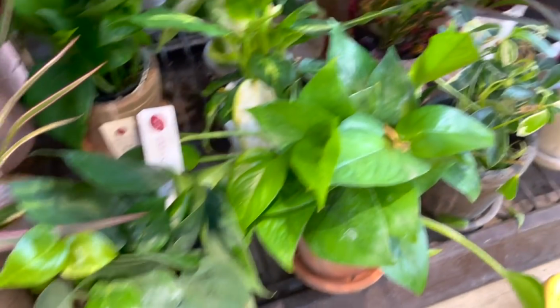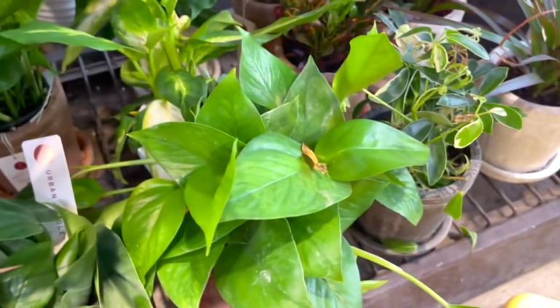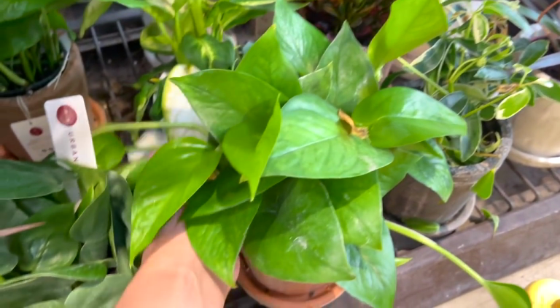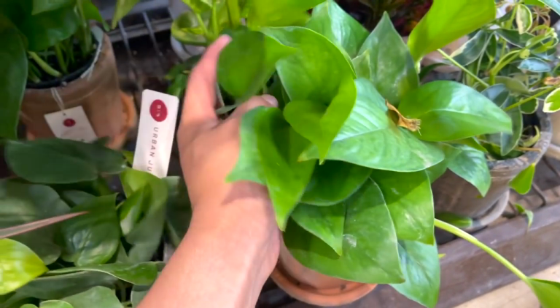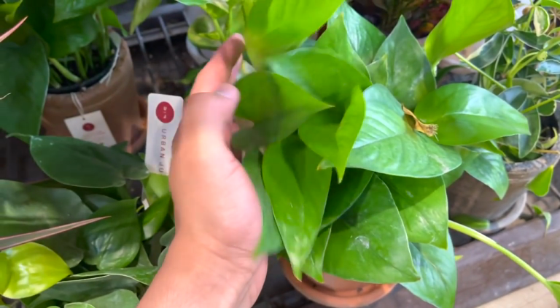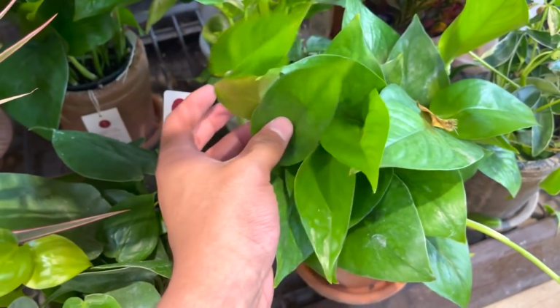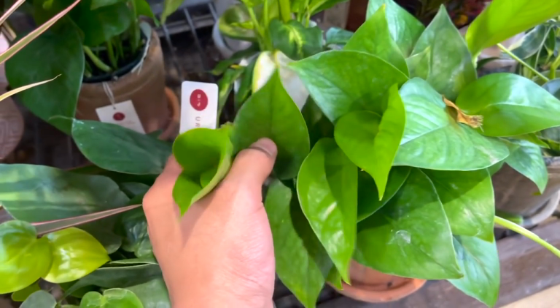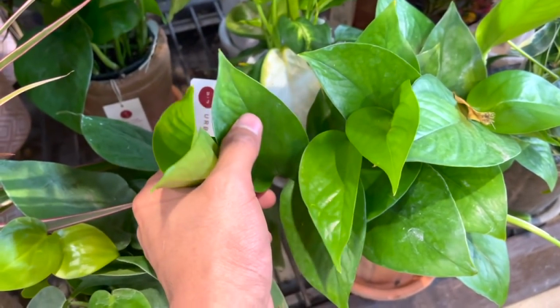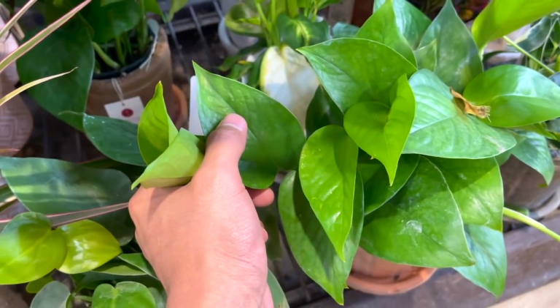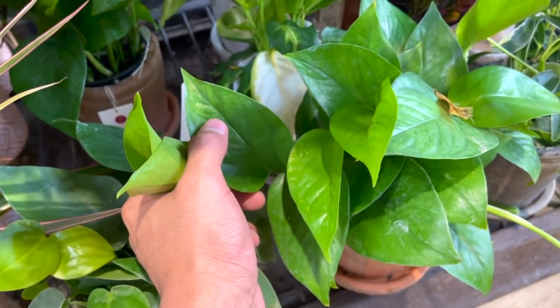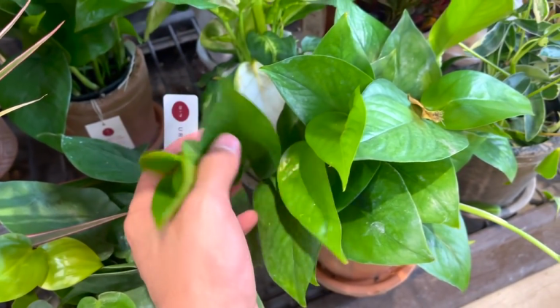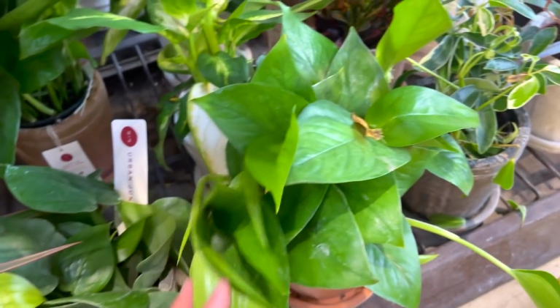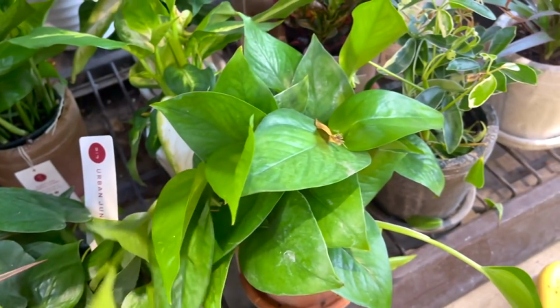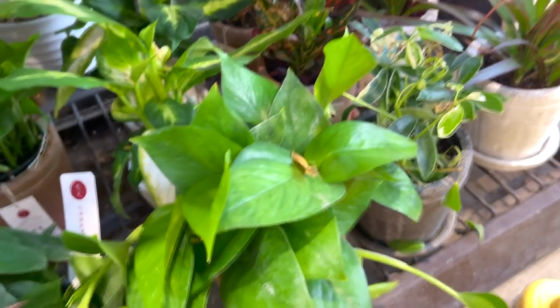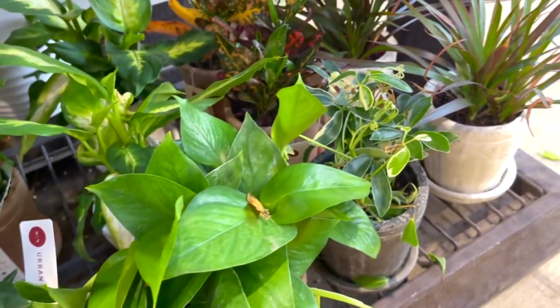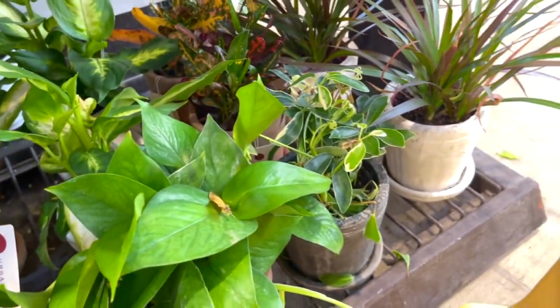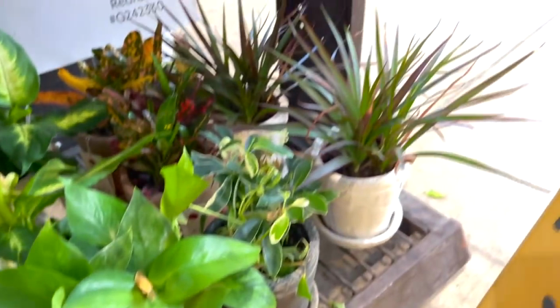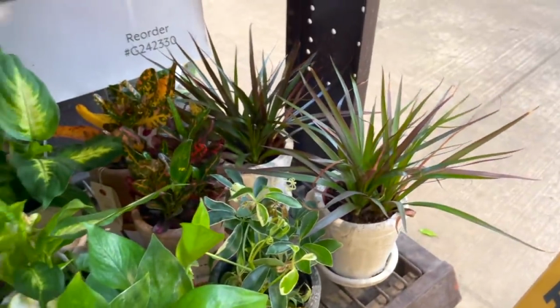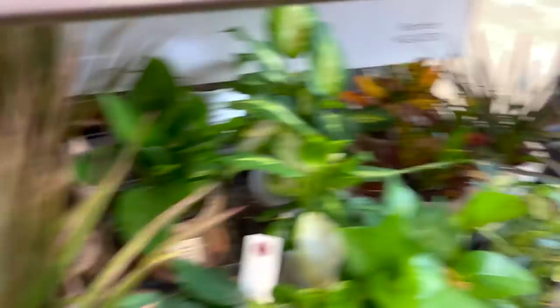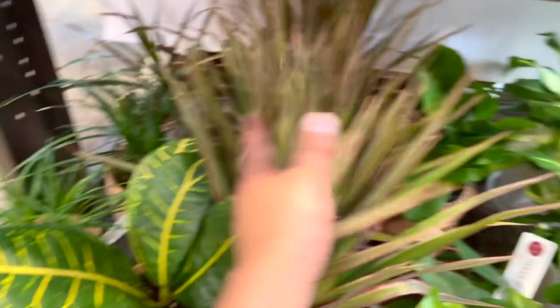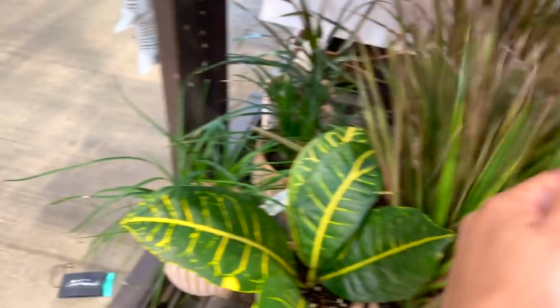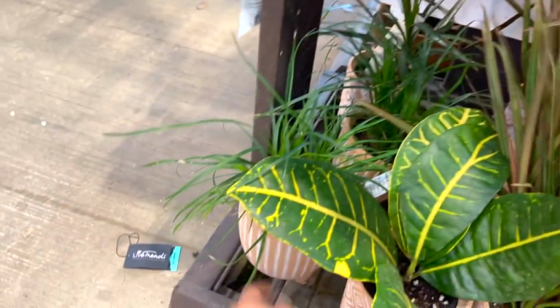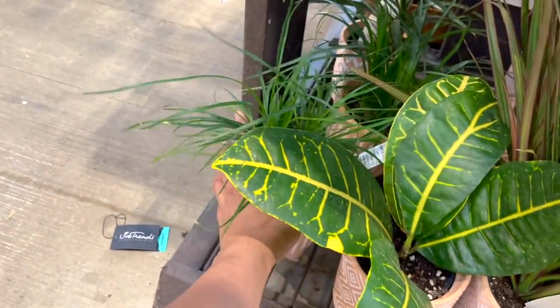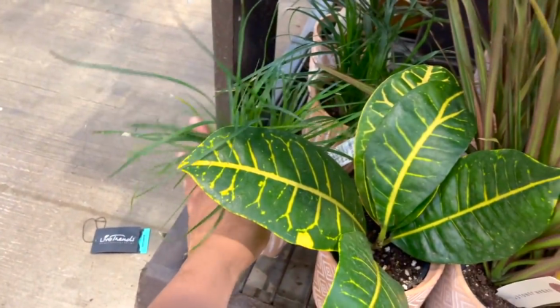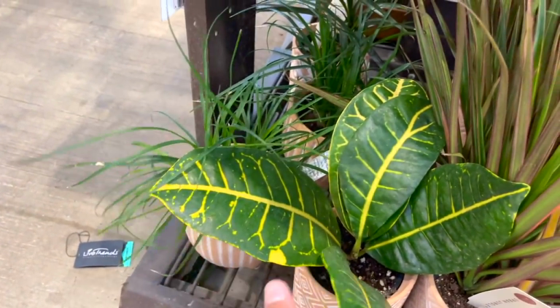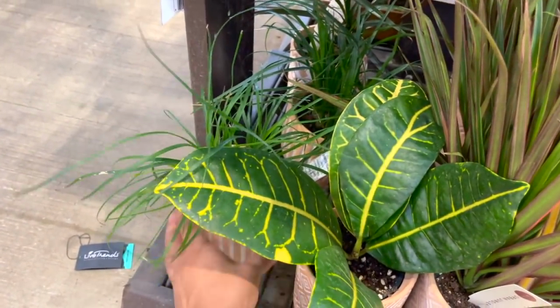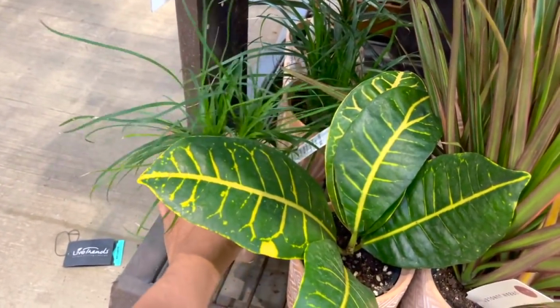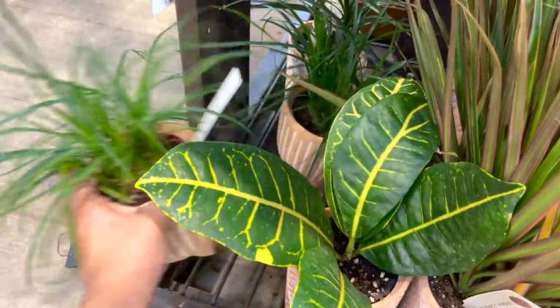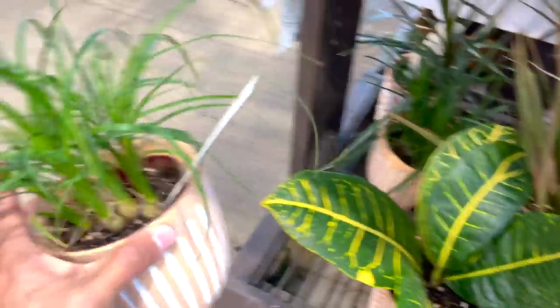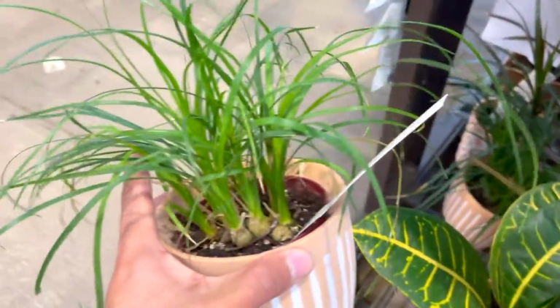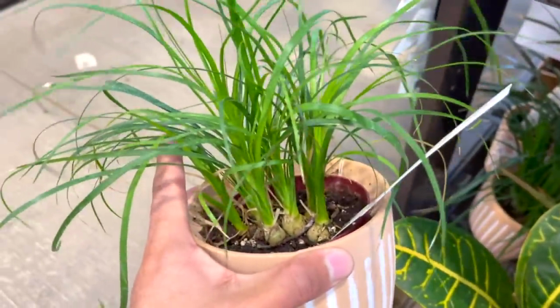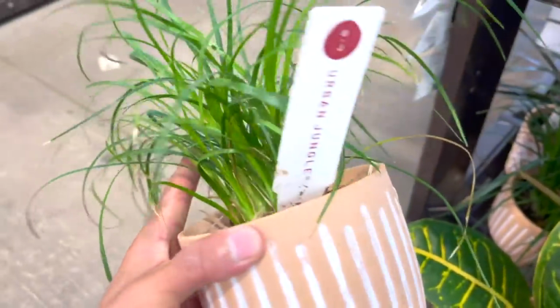It's just like a basic pothos — same price. Some ponytail palms. This is a cute croton. And this is a ponytail palm.